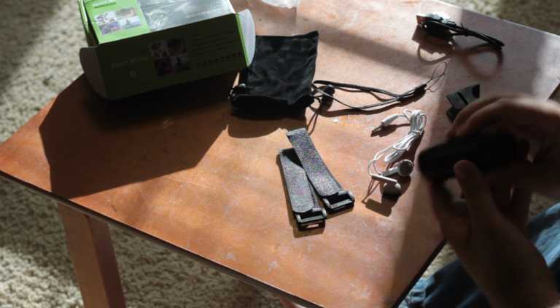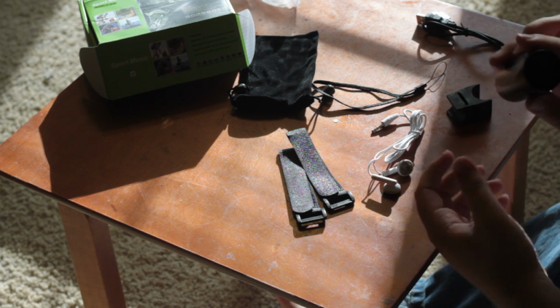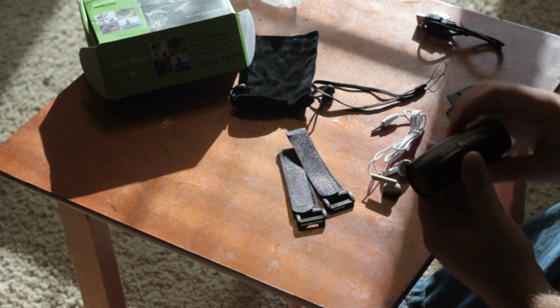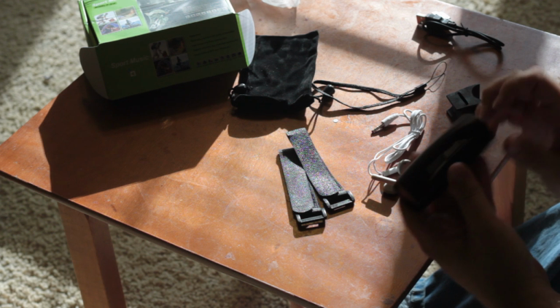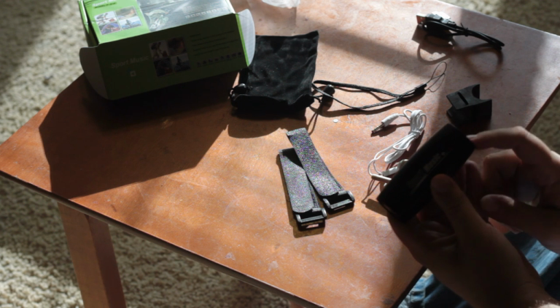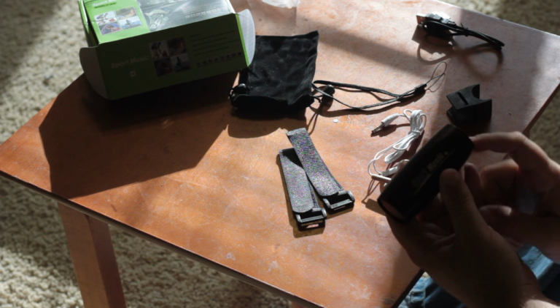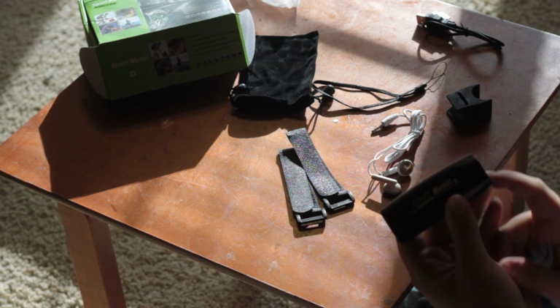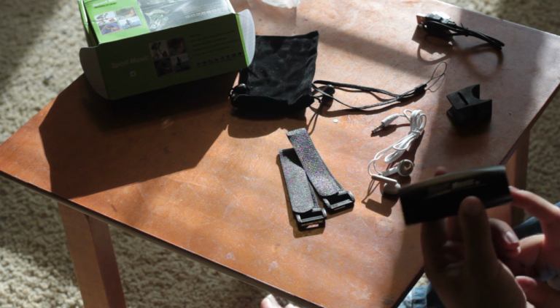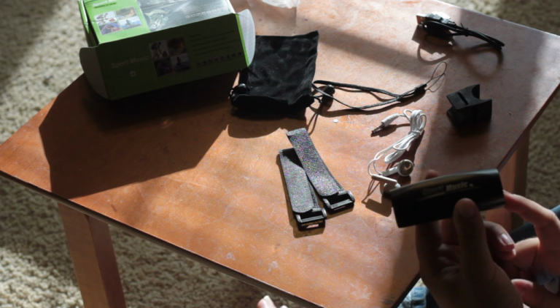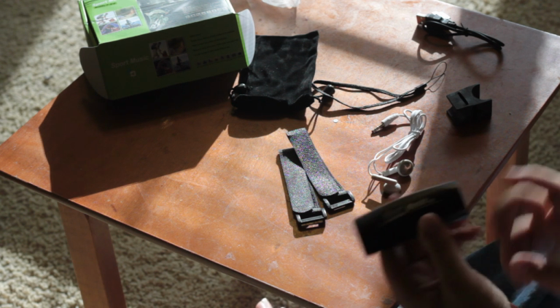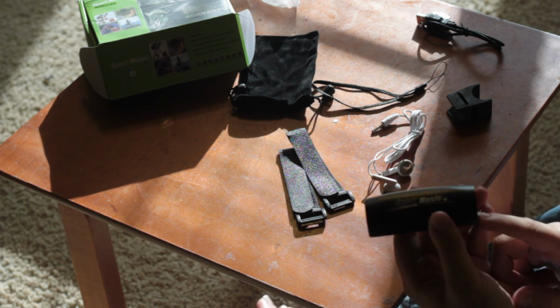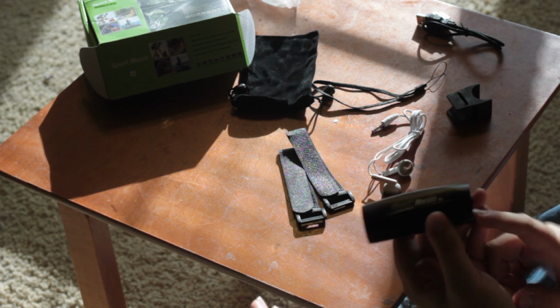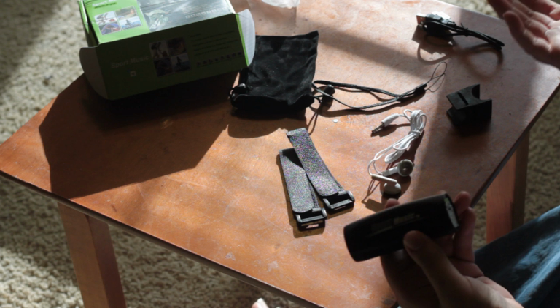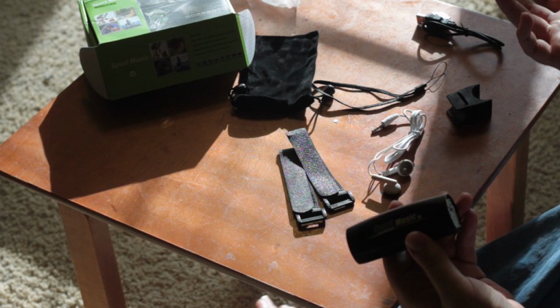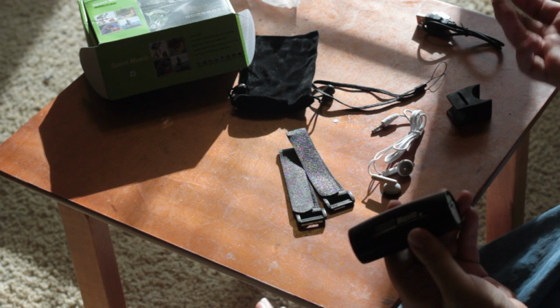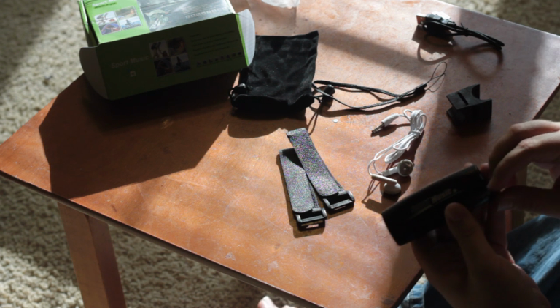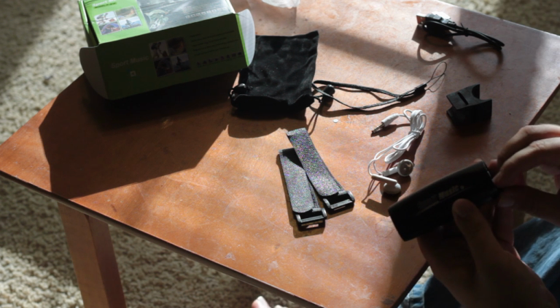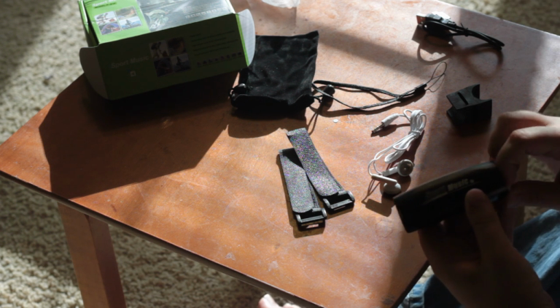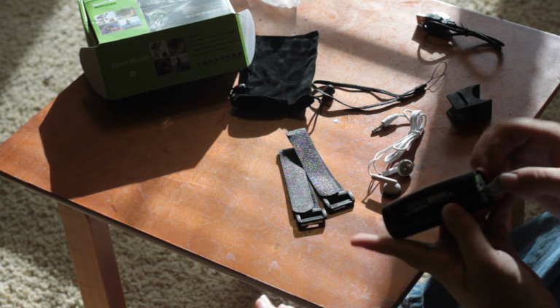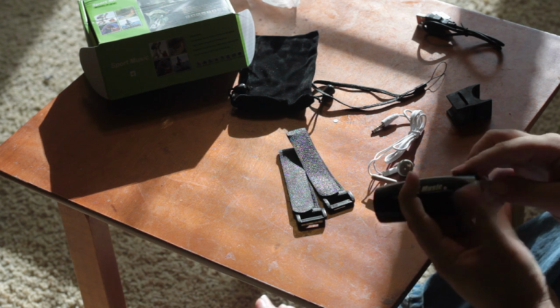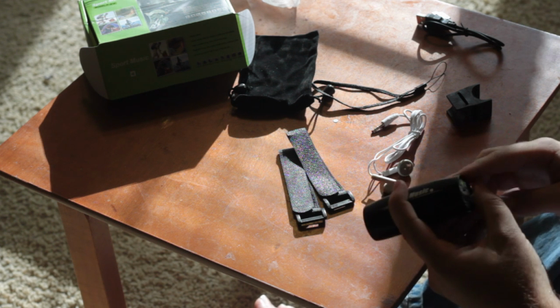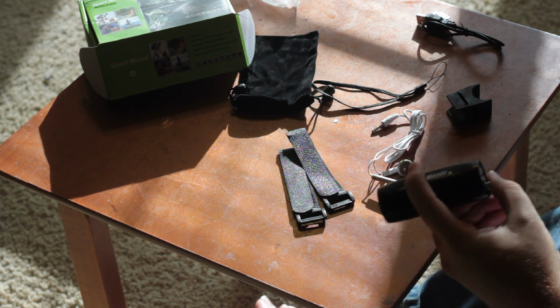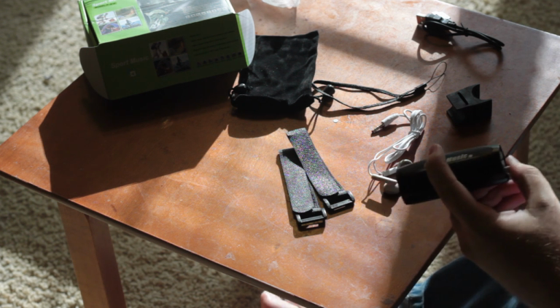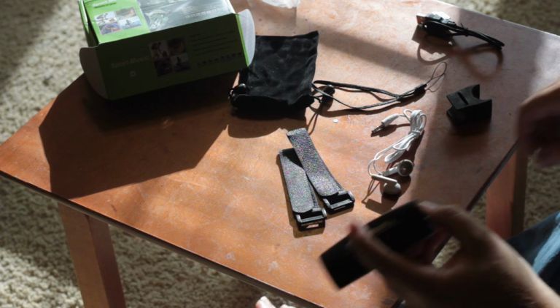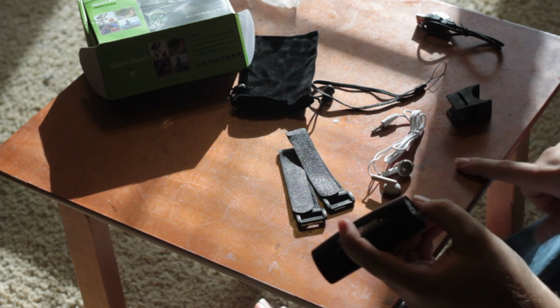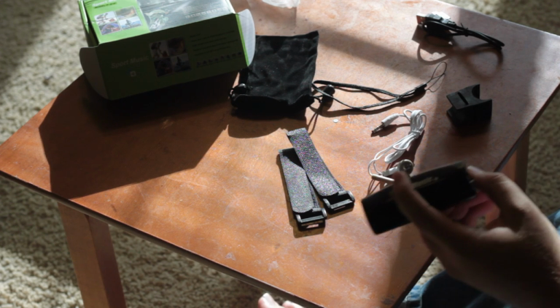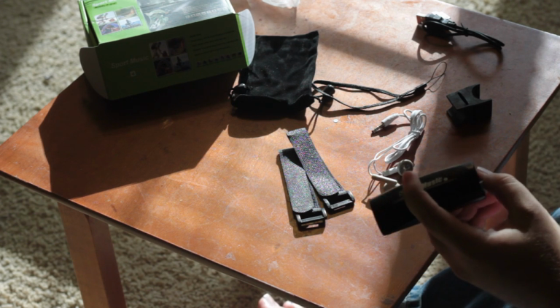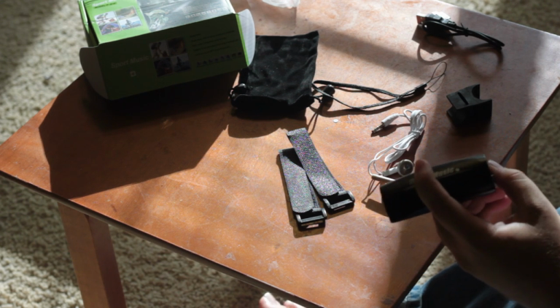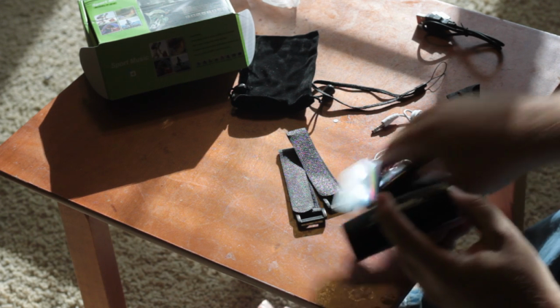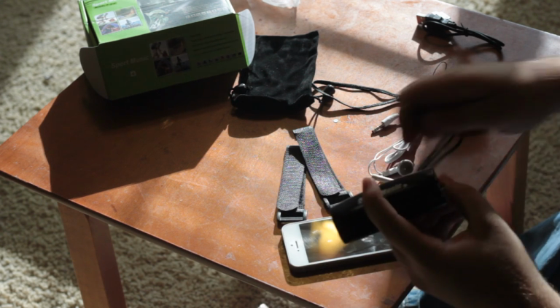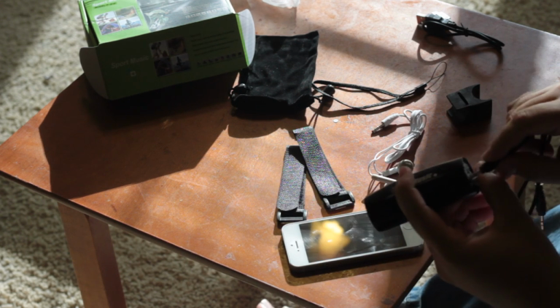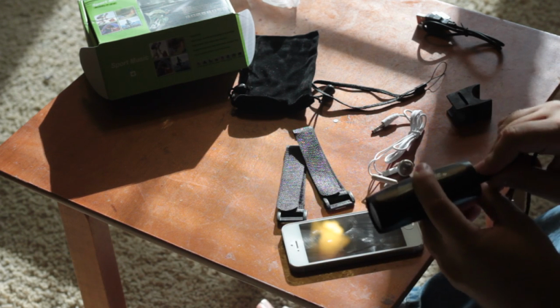Now this actually works off of a small micro SD card. You put music on that, you stick it in there, and you play your music, just like you might expect. The other way it works is actually by plugging in audio via an audio patch cord like this.